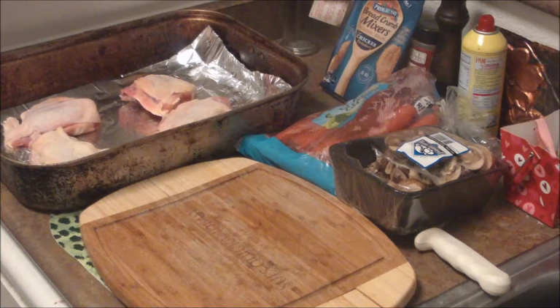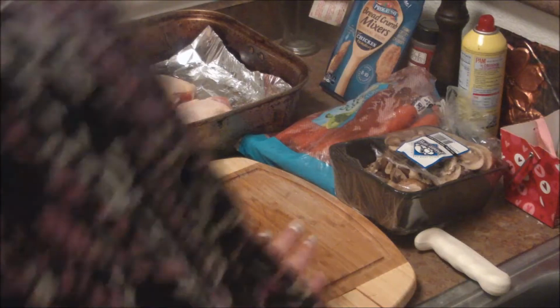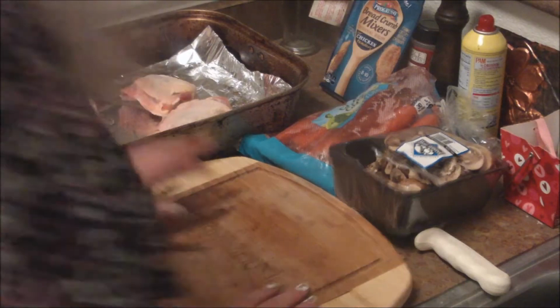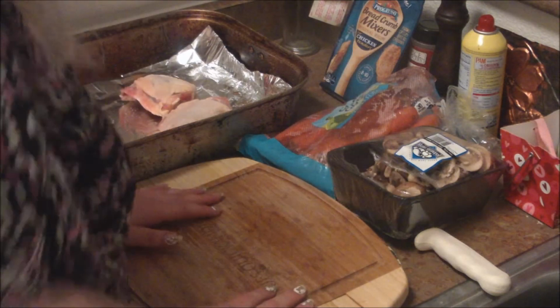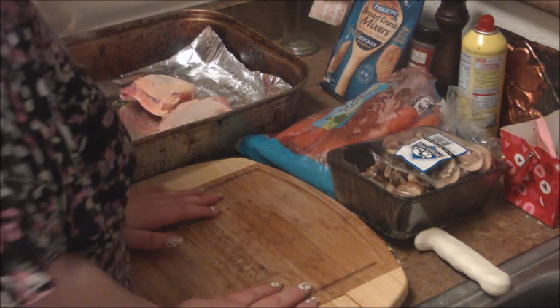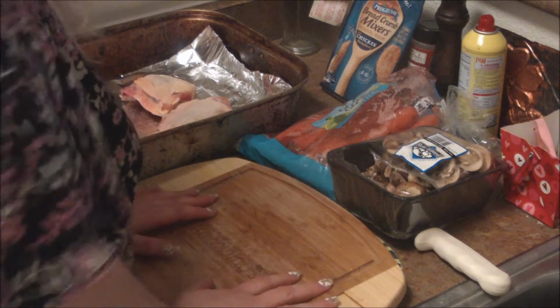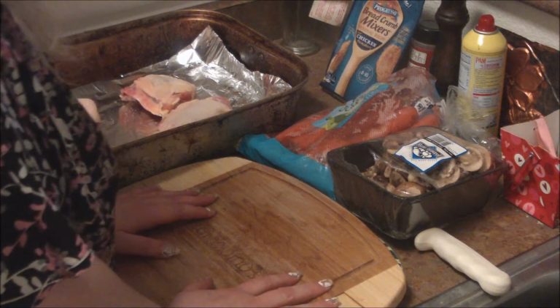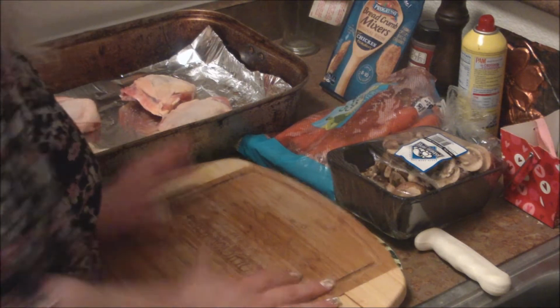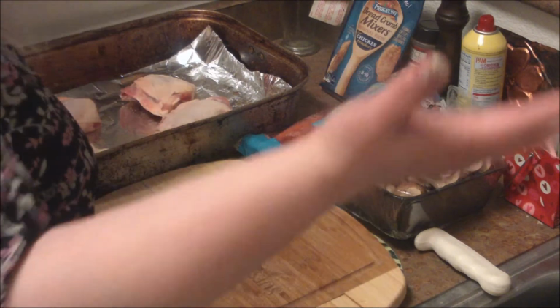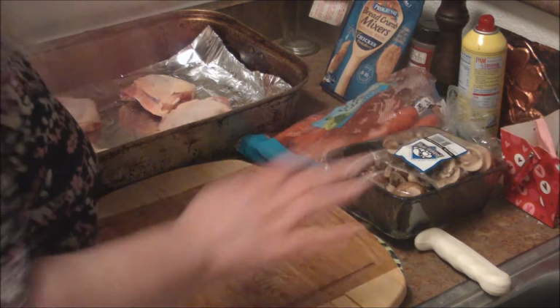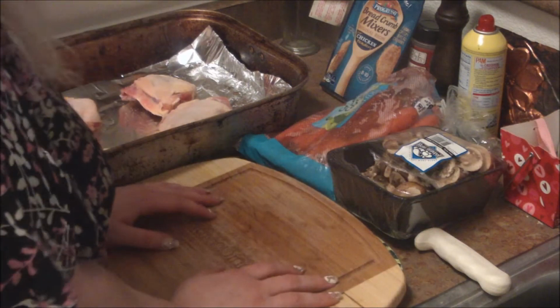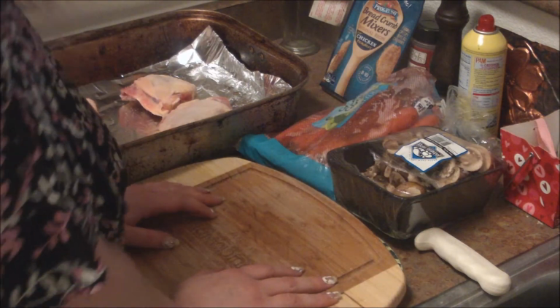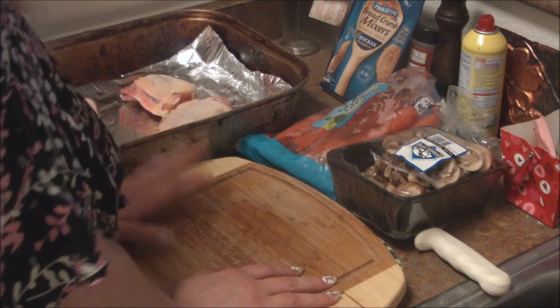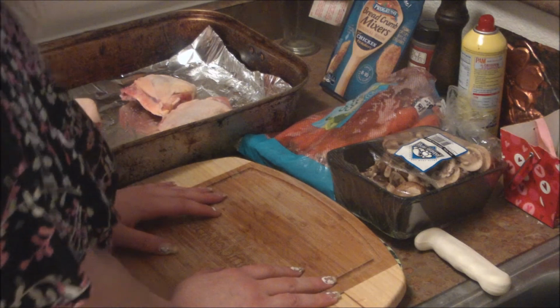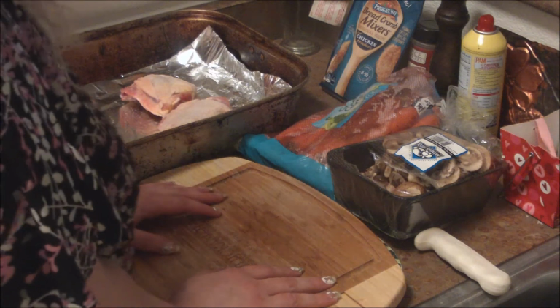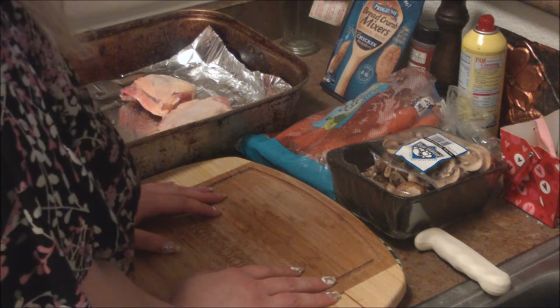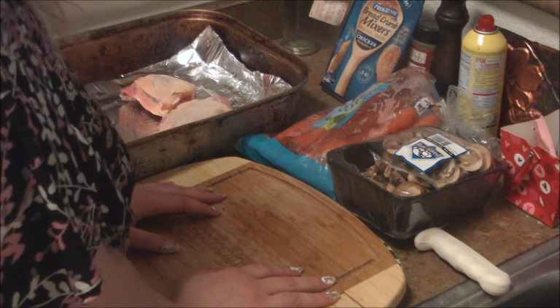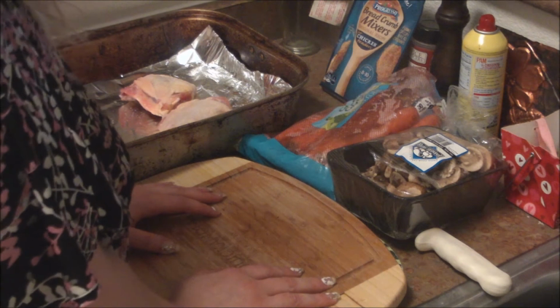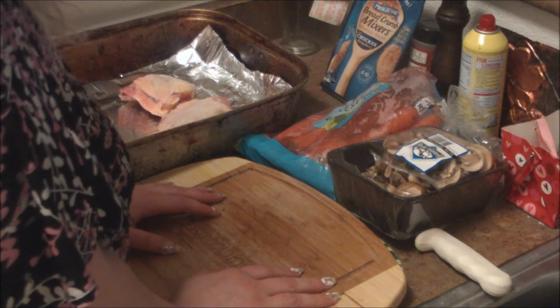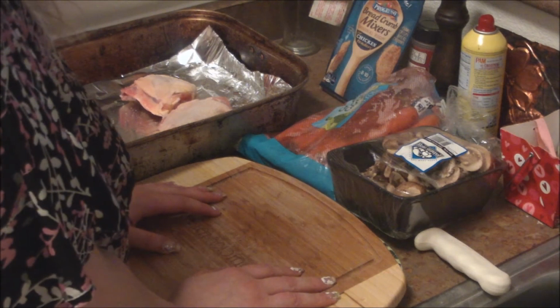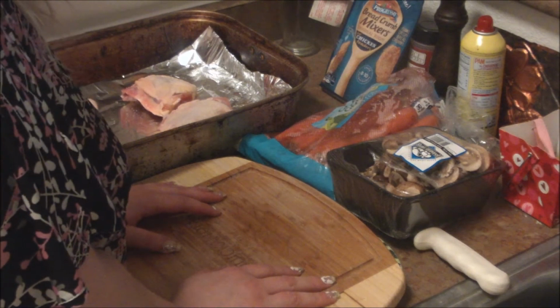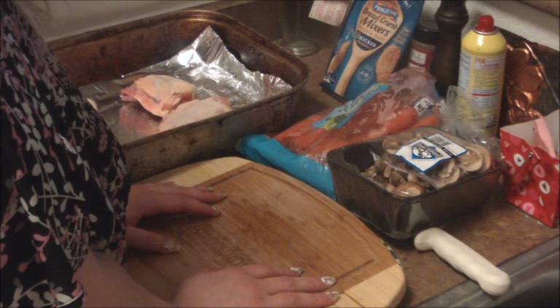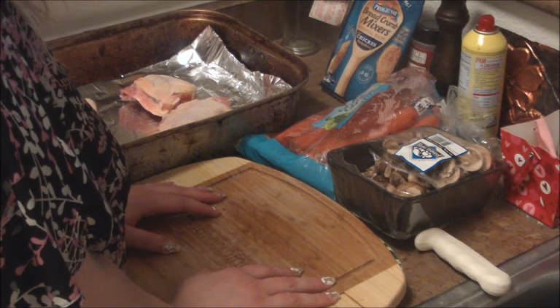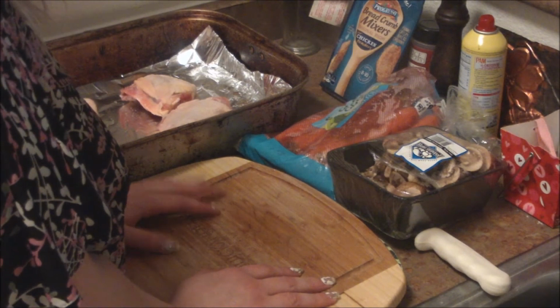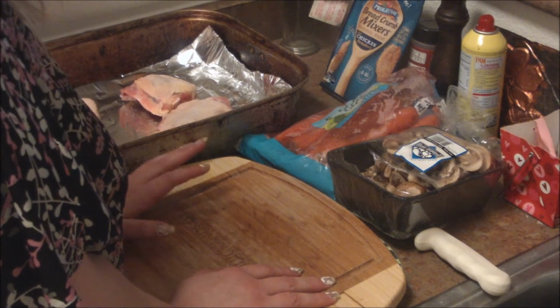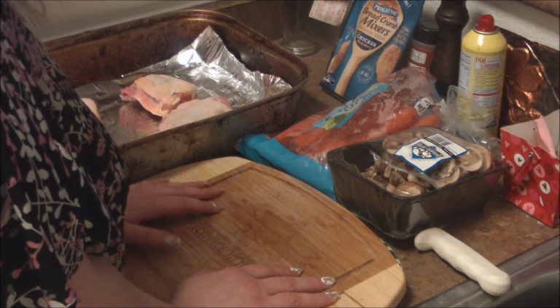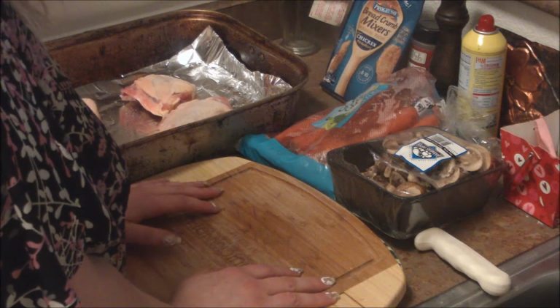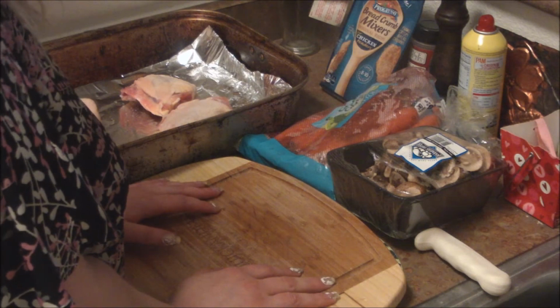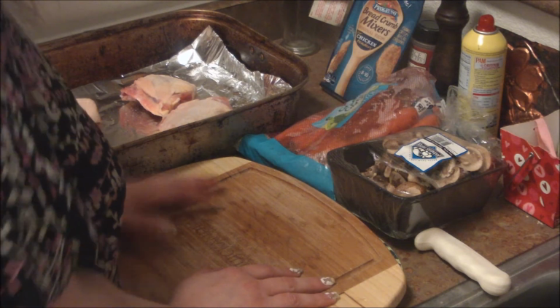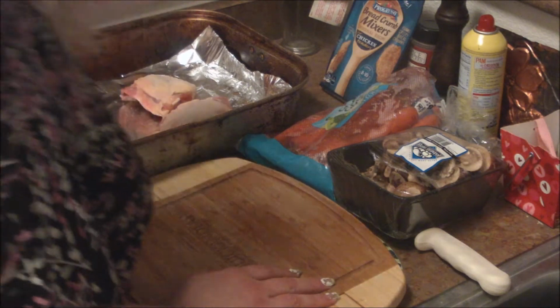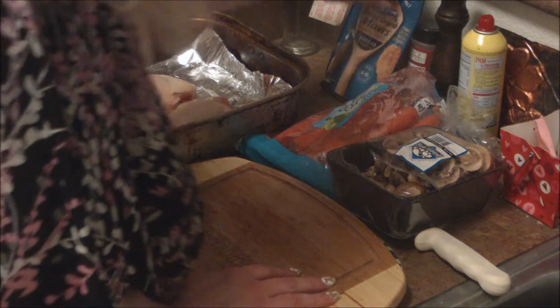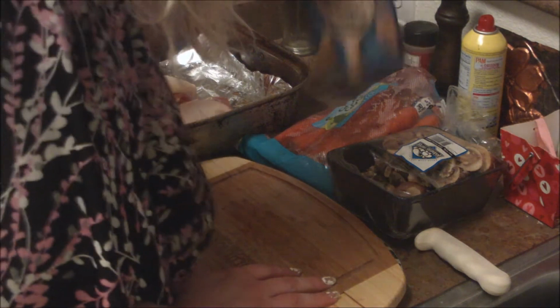Well, hi there. Welcome to Sue's Quick and Easy, Sick Sue Edition. Rob and I have a bad cold — it's not so much that it's a really bad cold, it just makes you really tired and worn out and stuff.